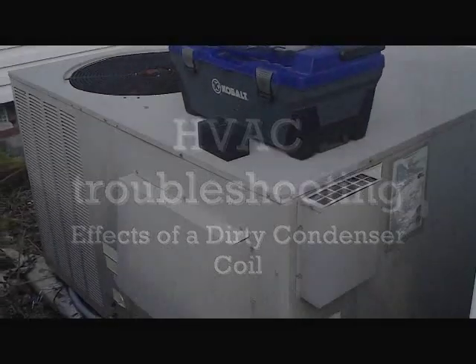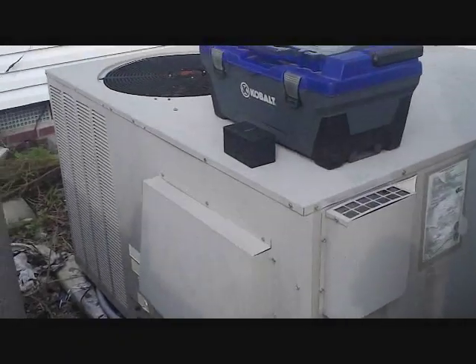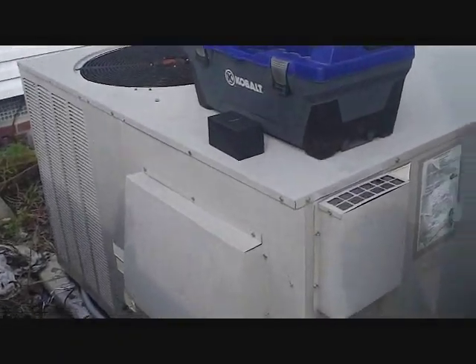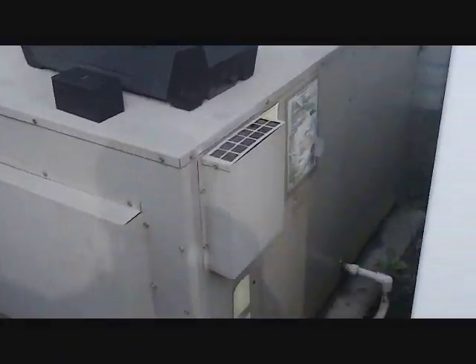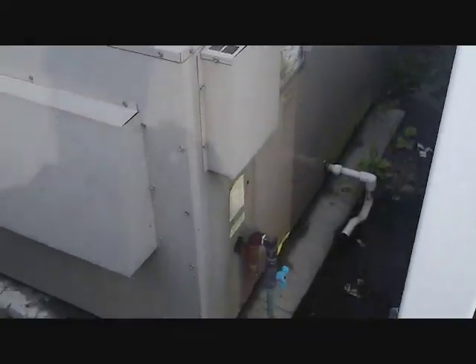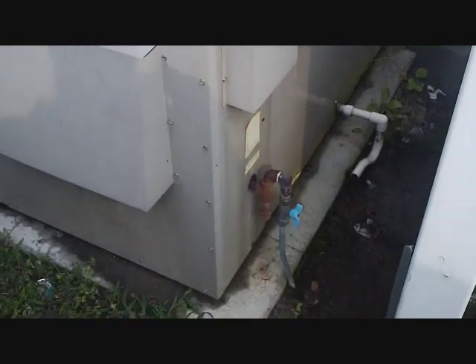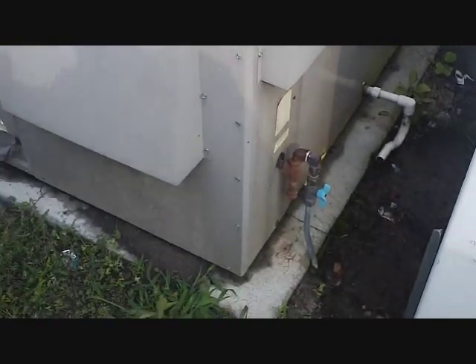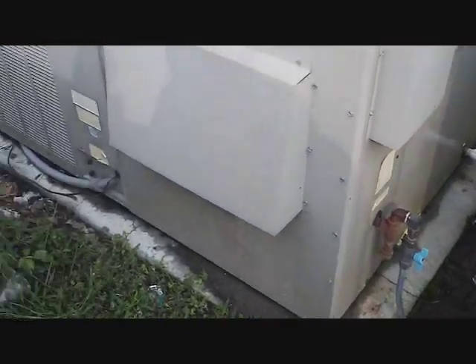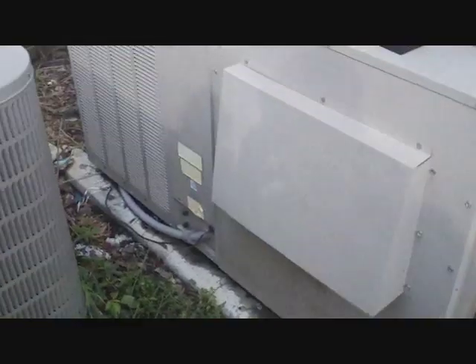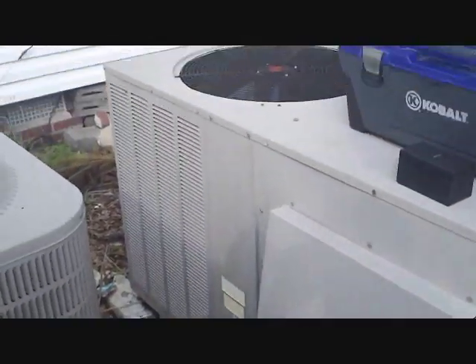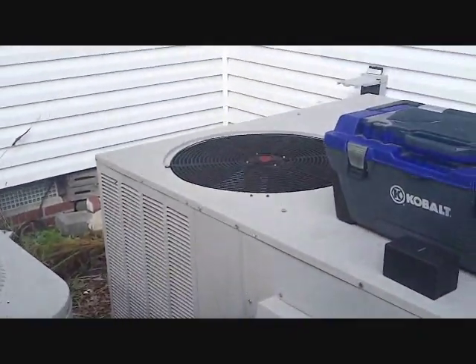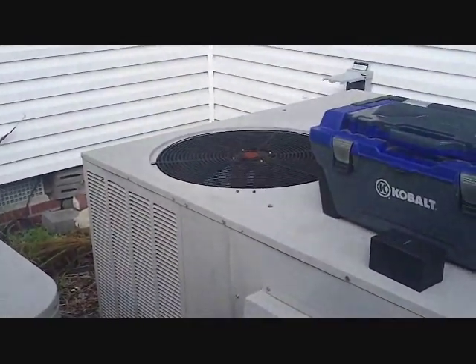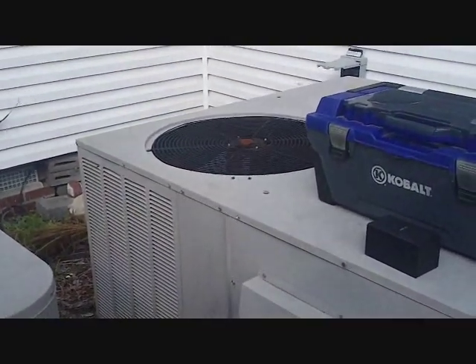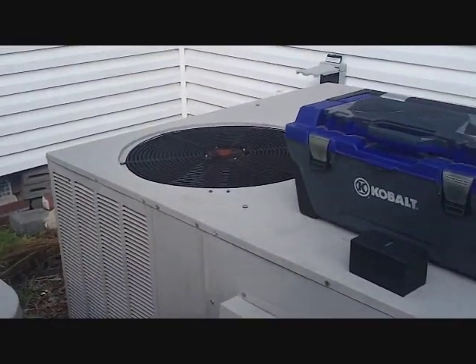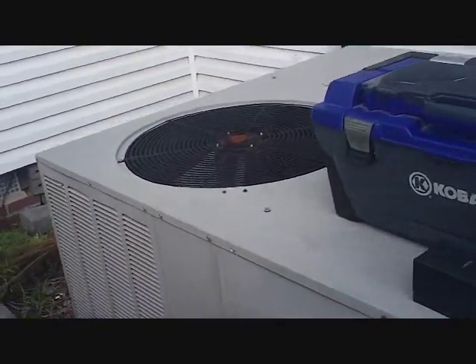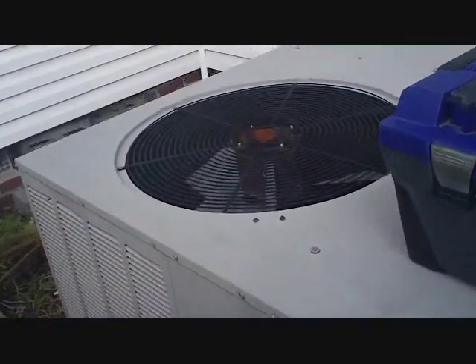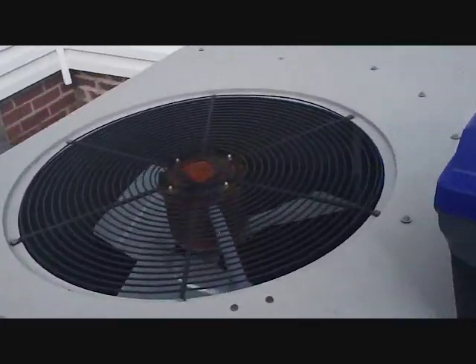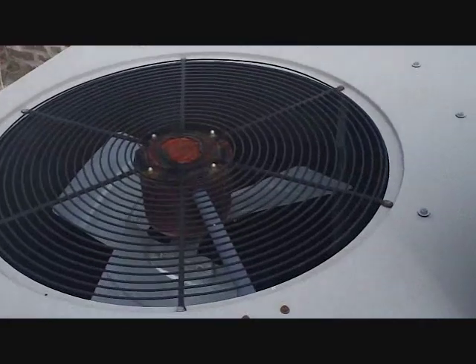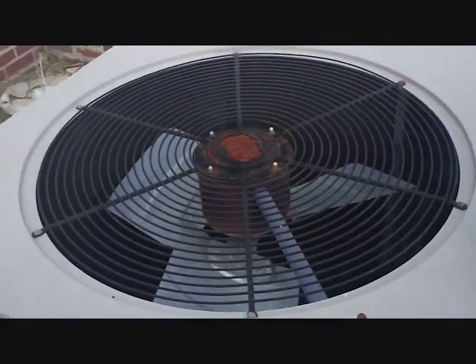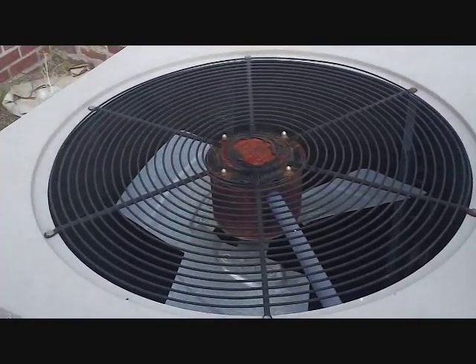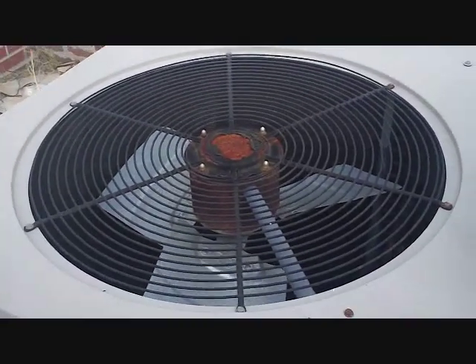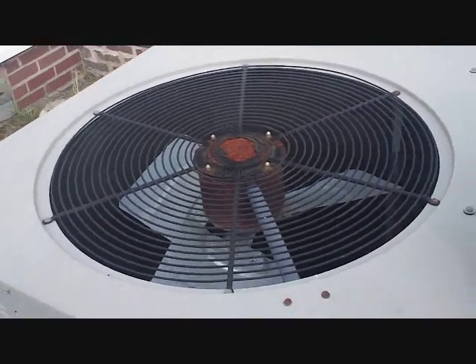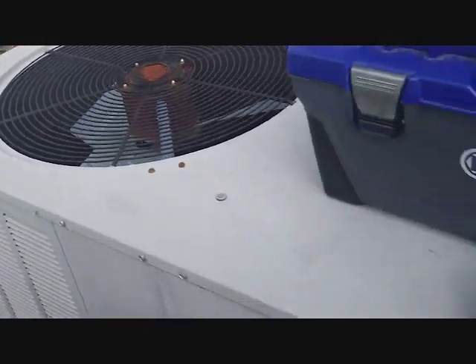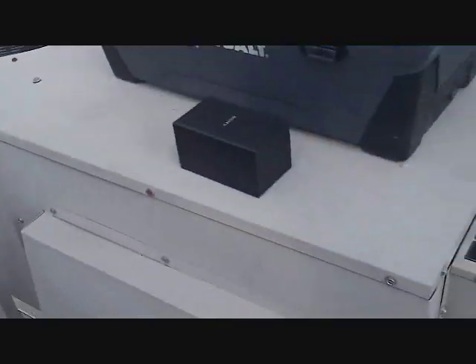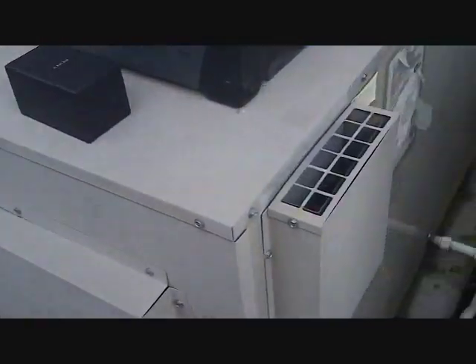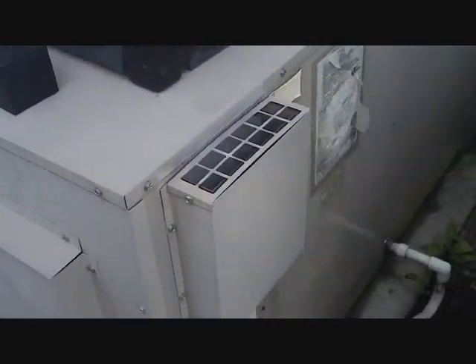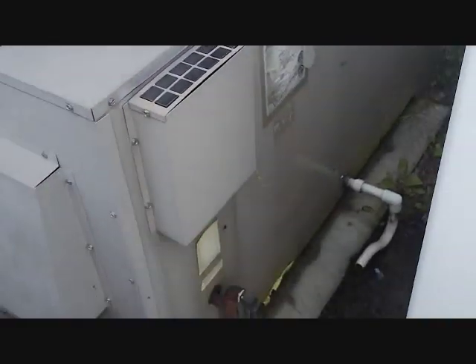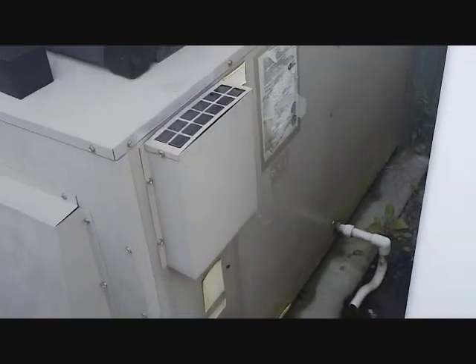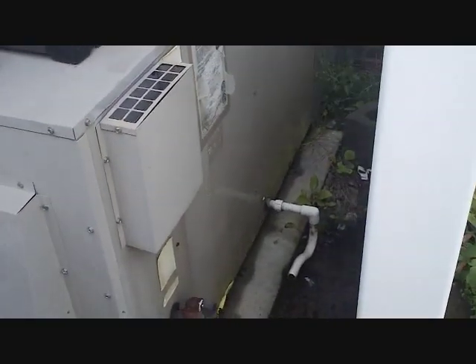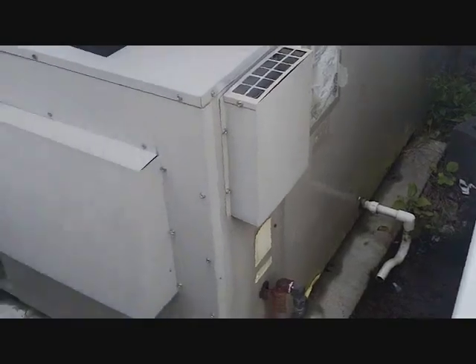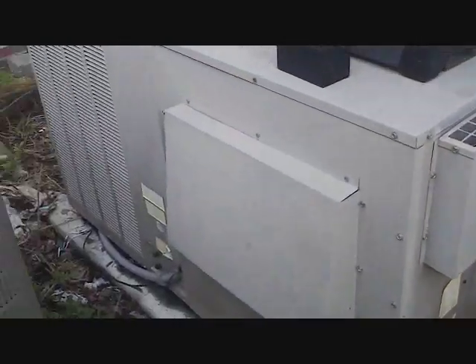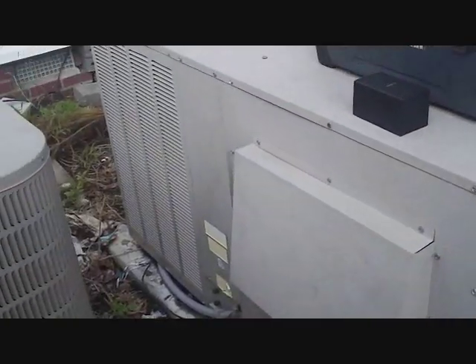We have a Goodman gas pack here, with a complaint that it's not cooling. What I noticed was the compressor was running when I got here, but not the outdoor fan. So either we got a bad capacitor or a bad fan — probably a fan — but we'll check around and see. It's from 2004.